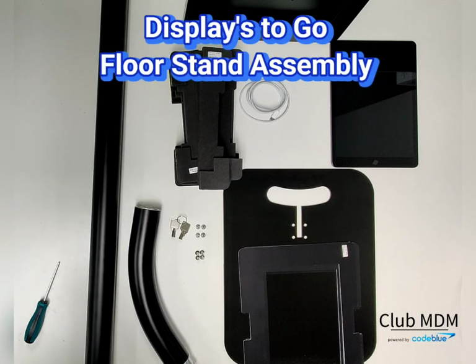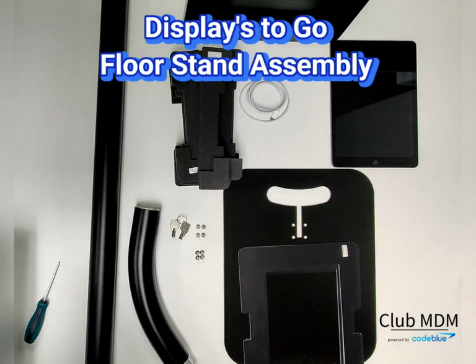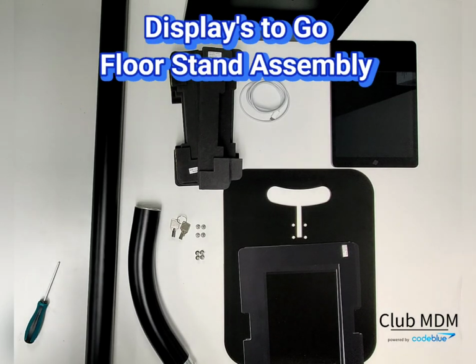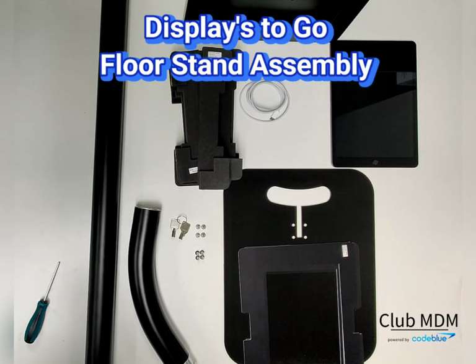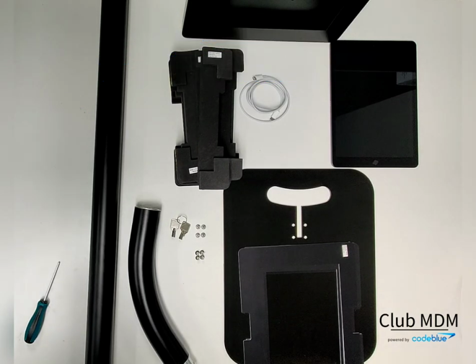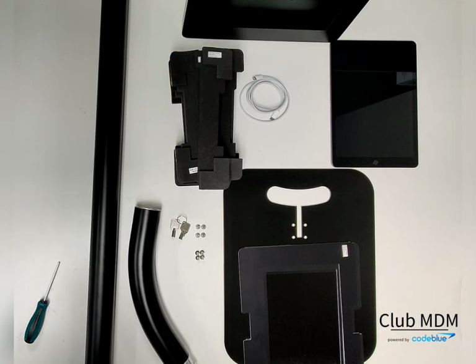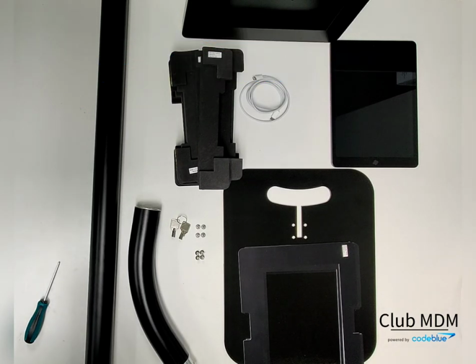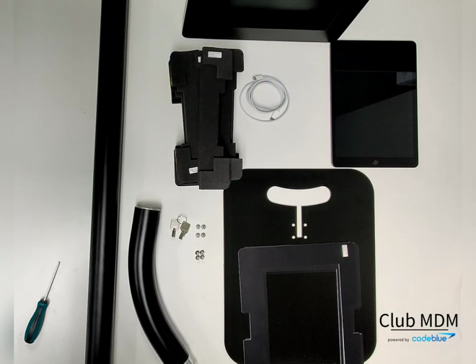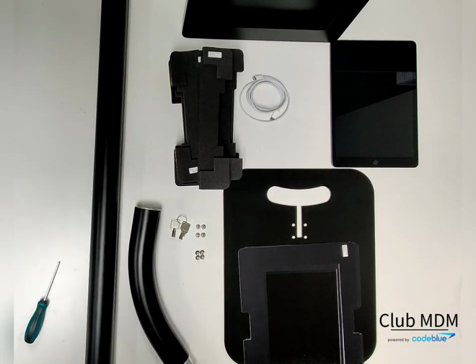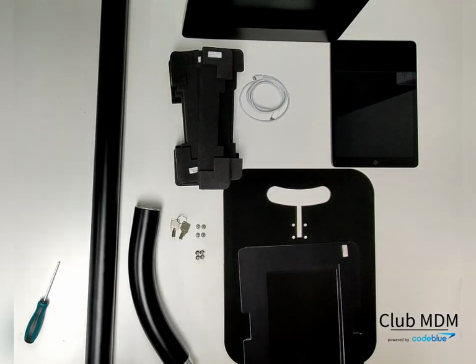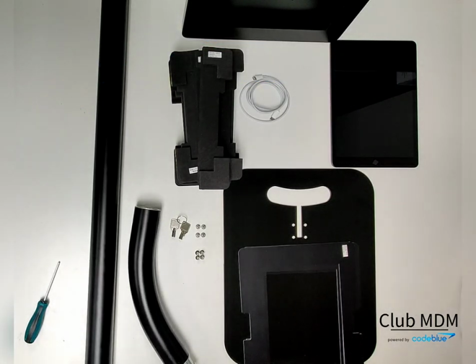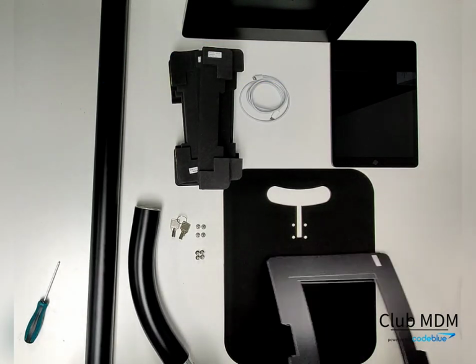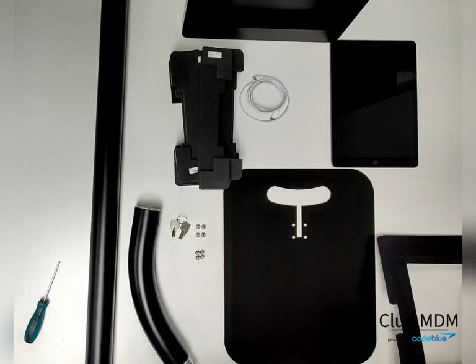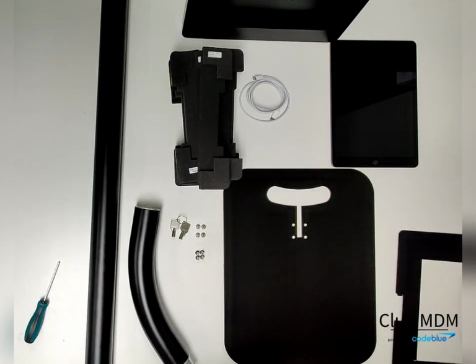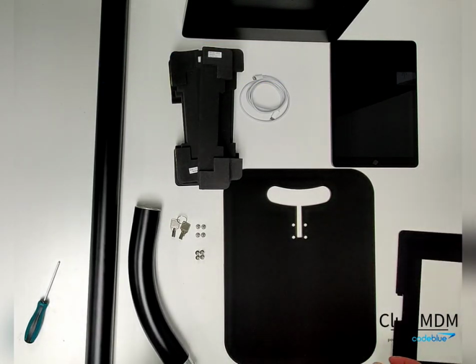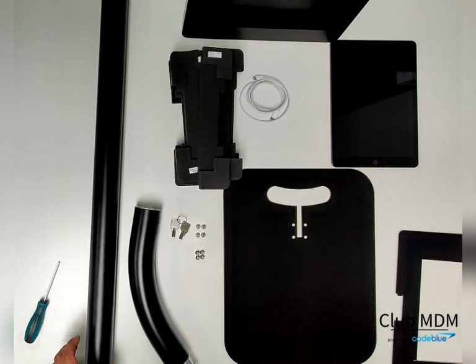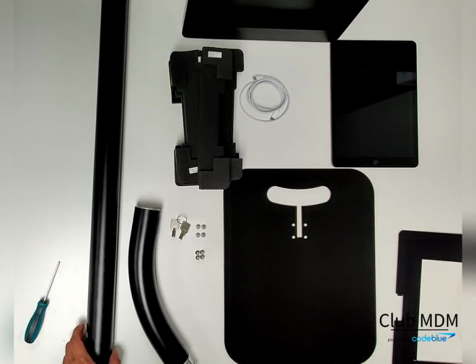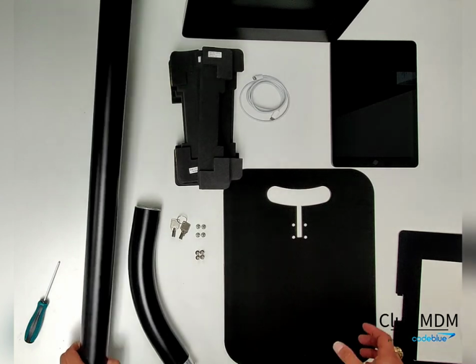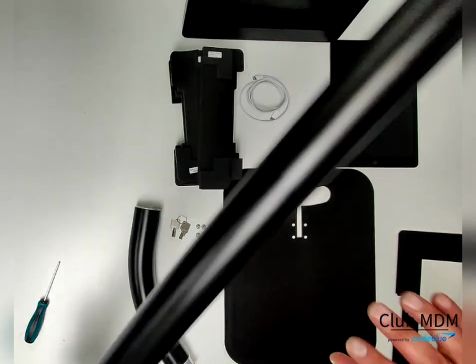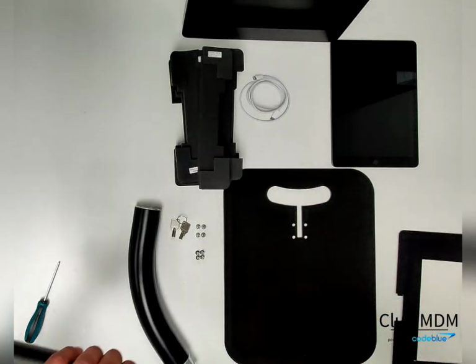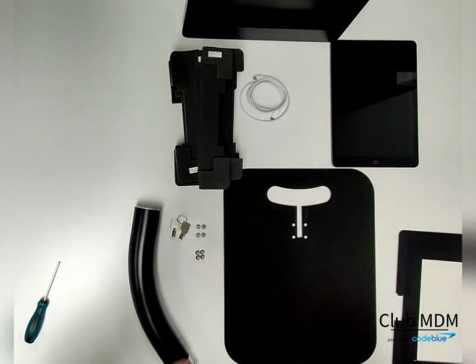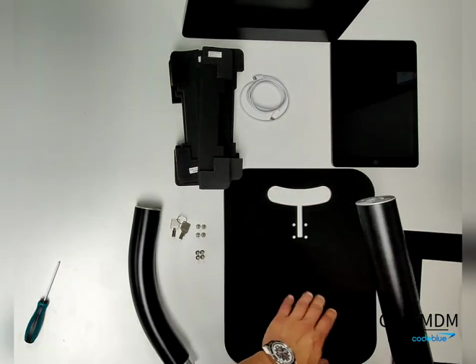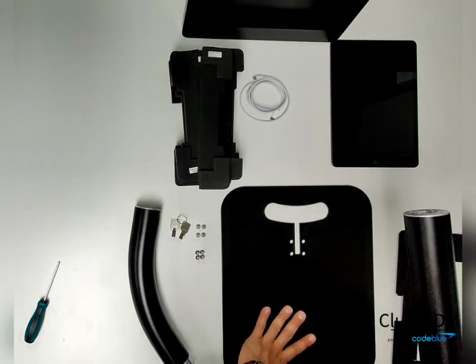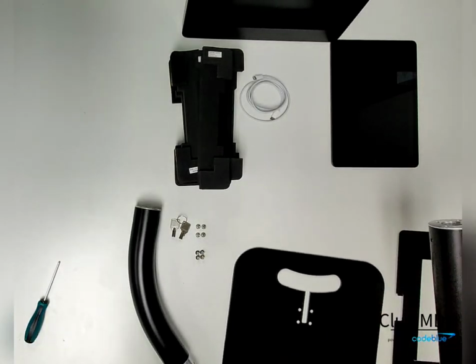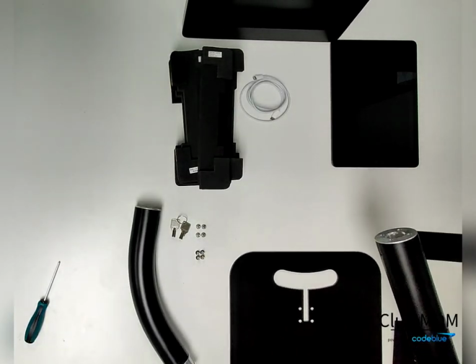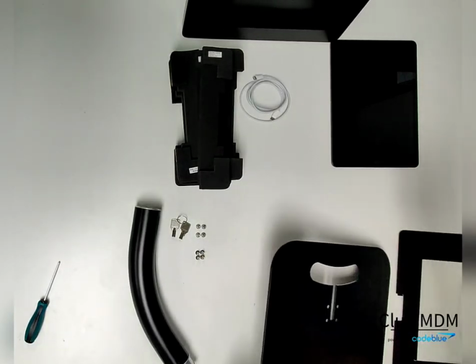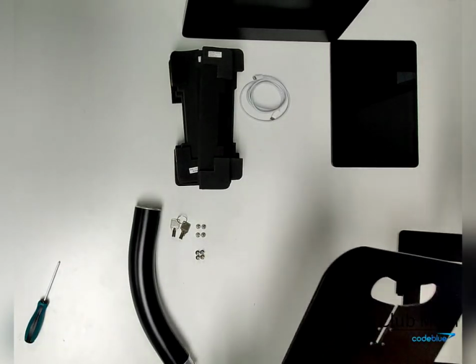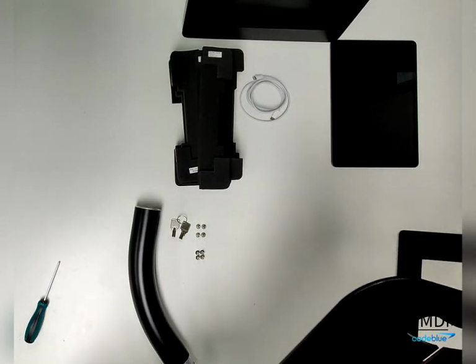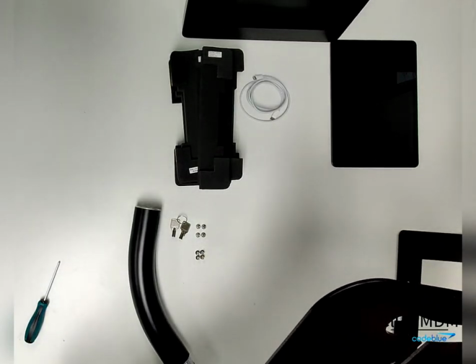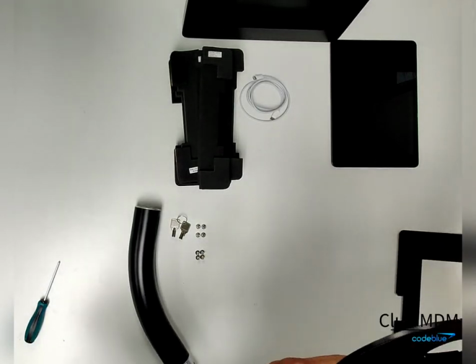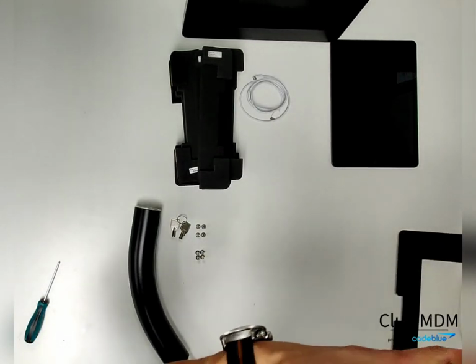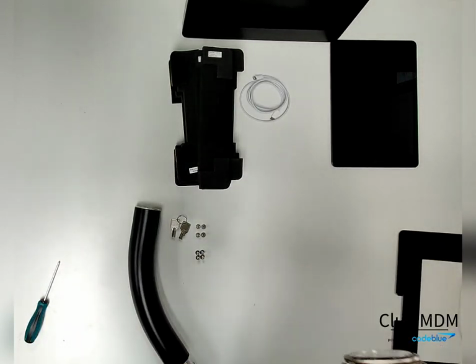This is the assembly video for the Displays to Go floor stand. You'll start by grabbing the main pole and the base.